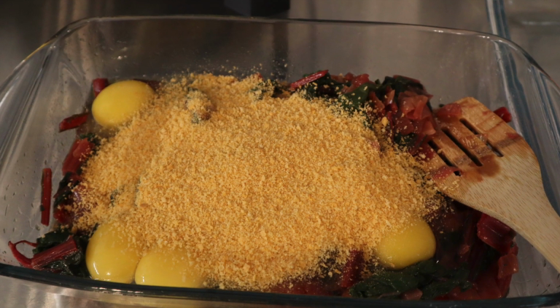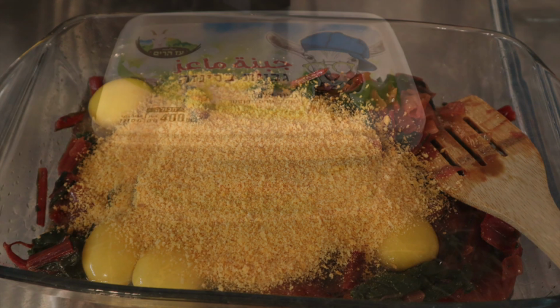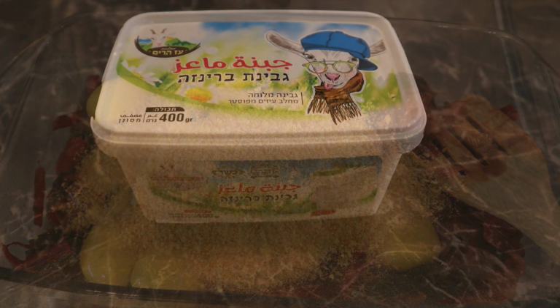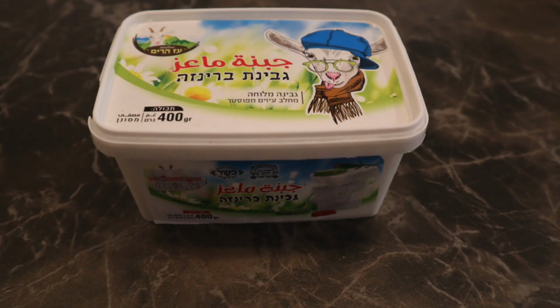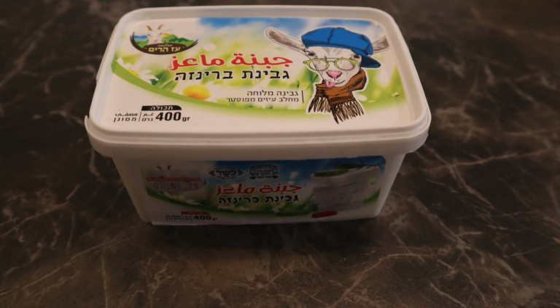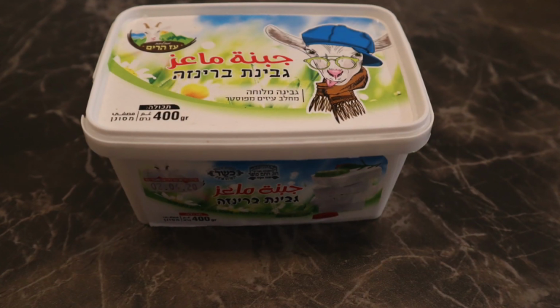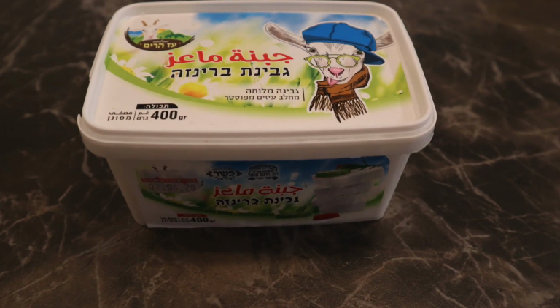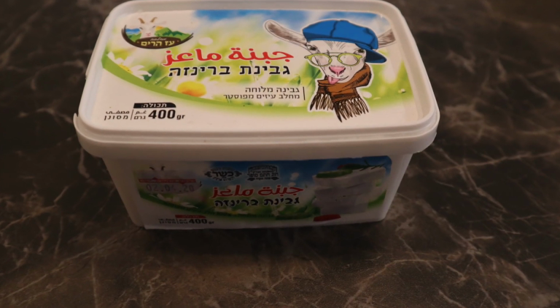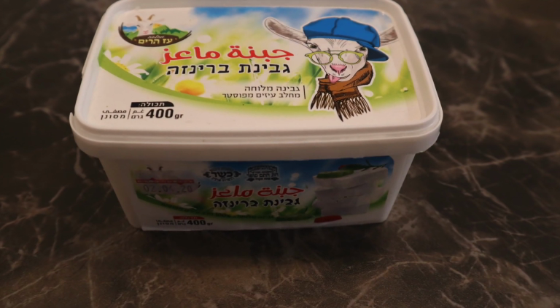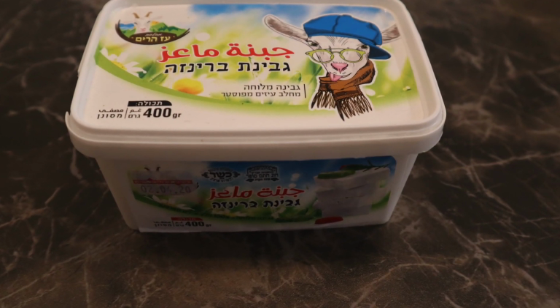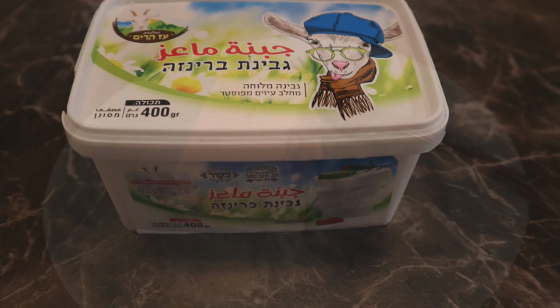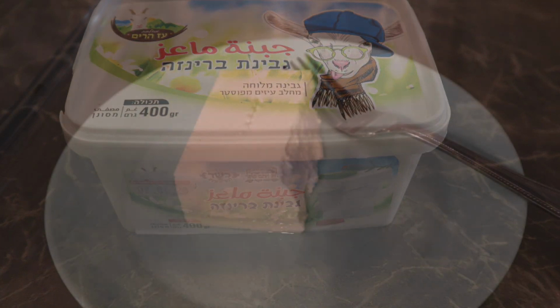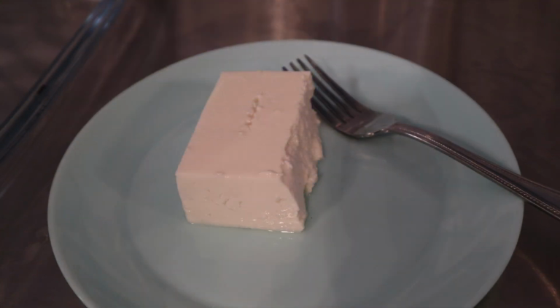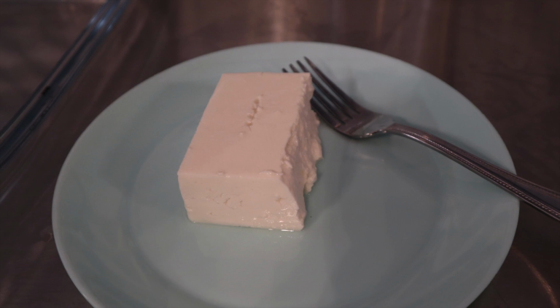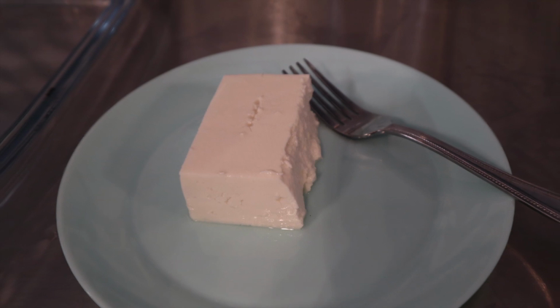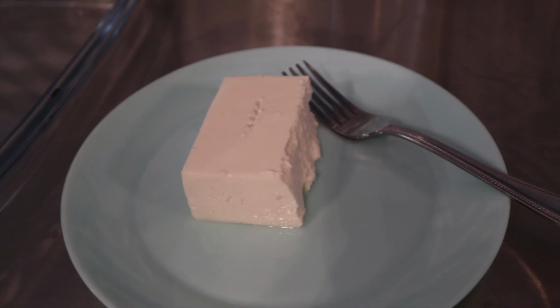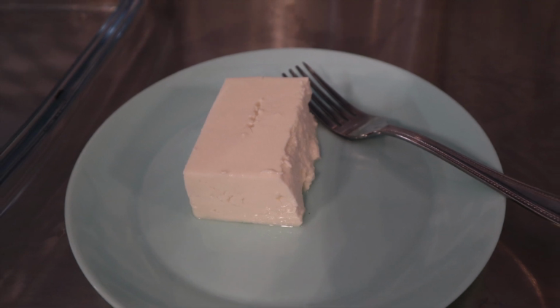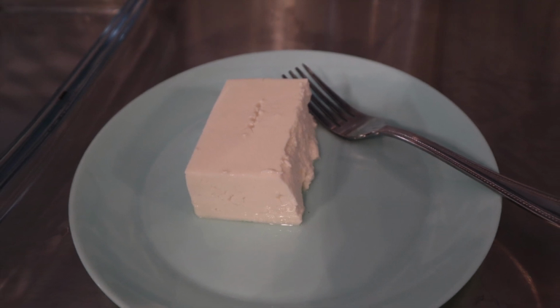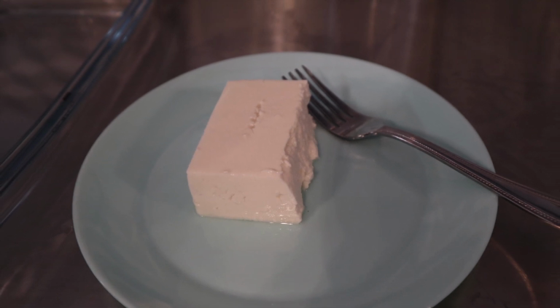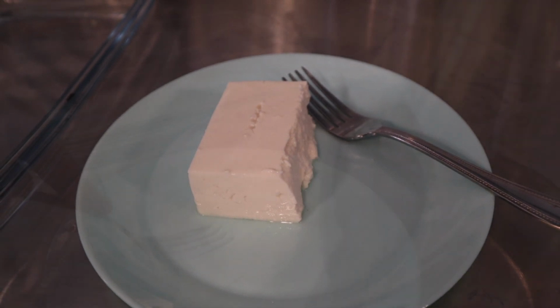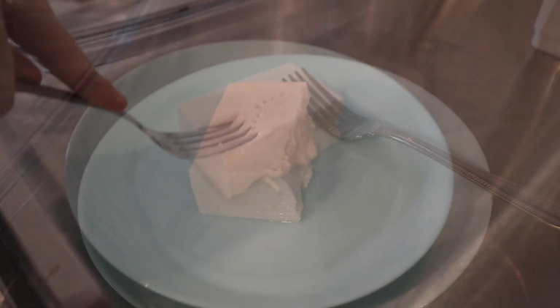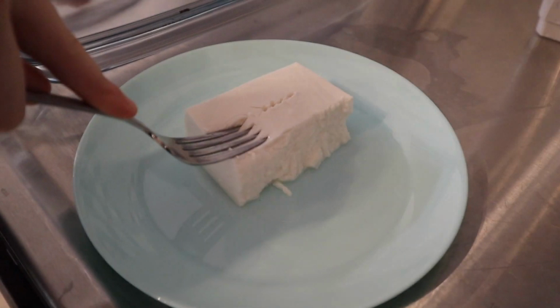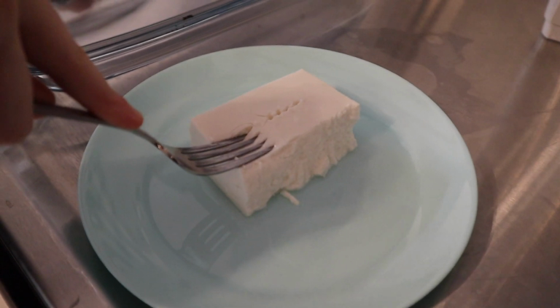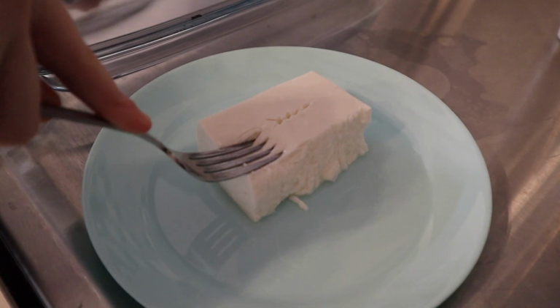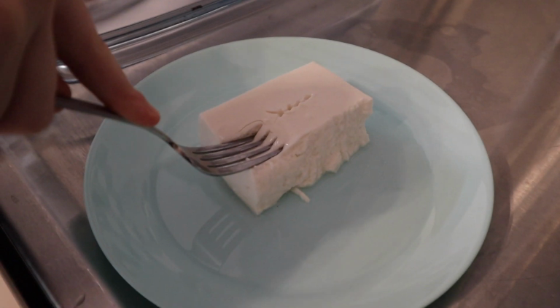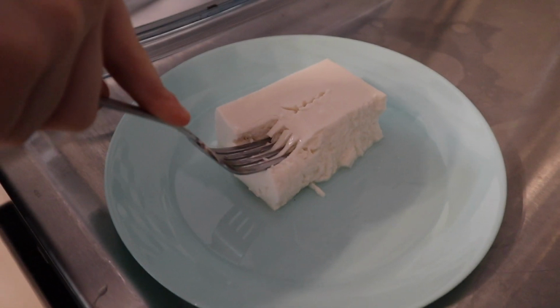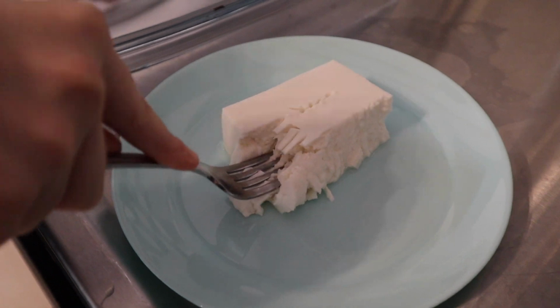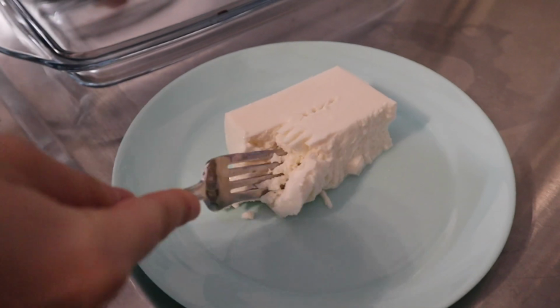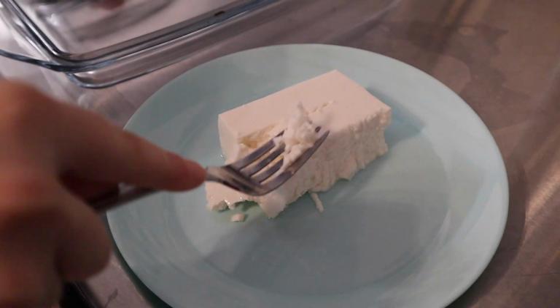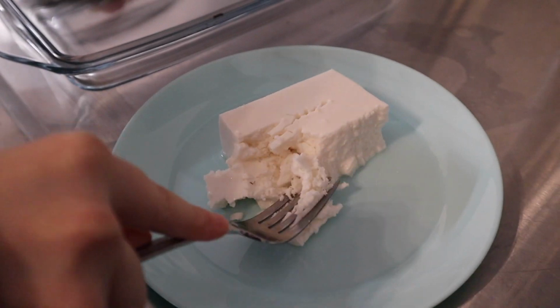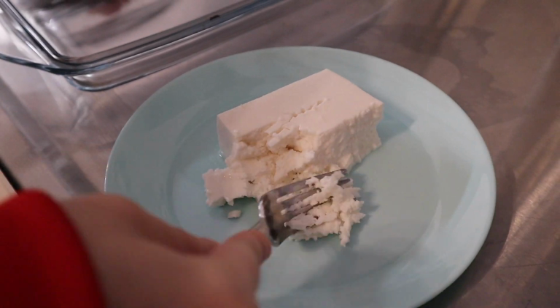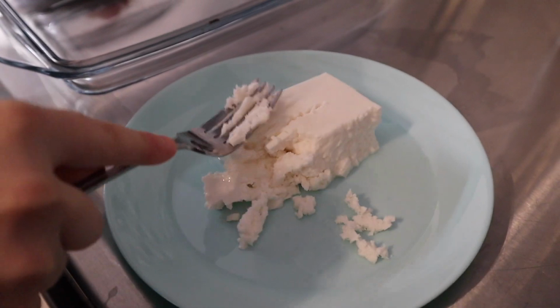And some breadcrumbs. This cheese is goat salted cheese — very nice goat cheese. This is why I don't add a lot of salt, because the cheese itself is very salty.